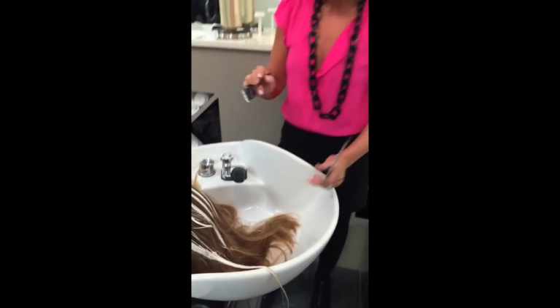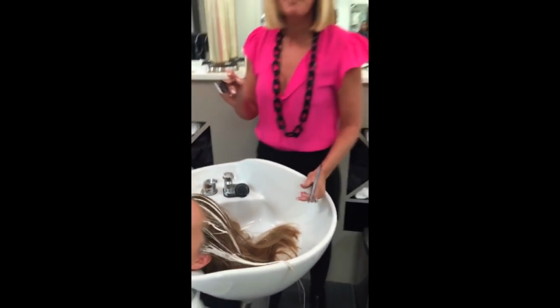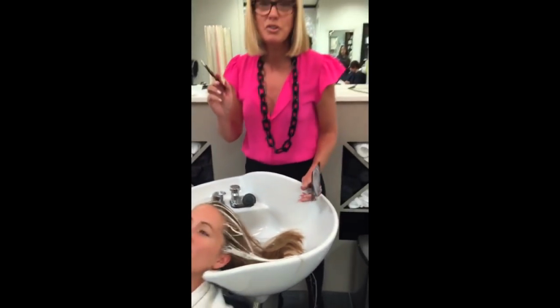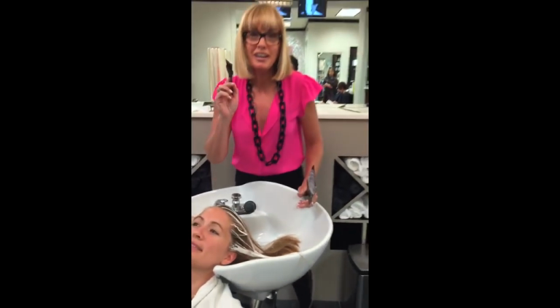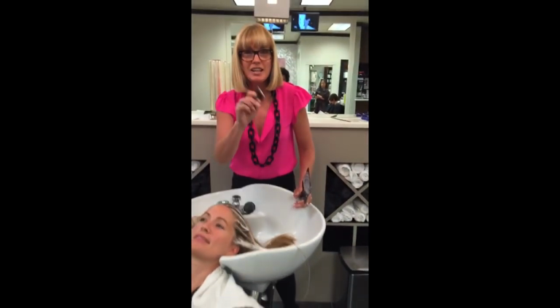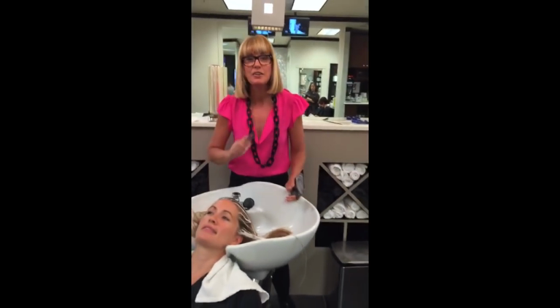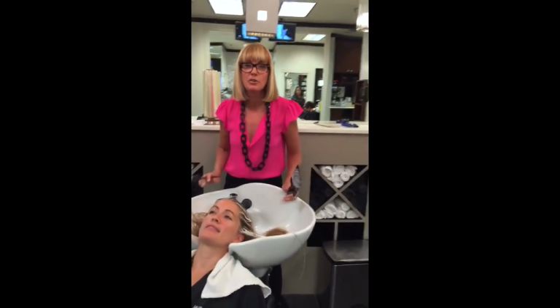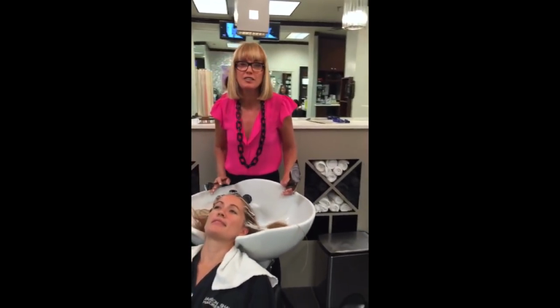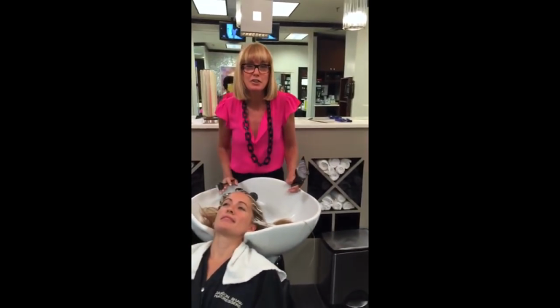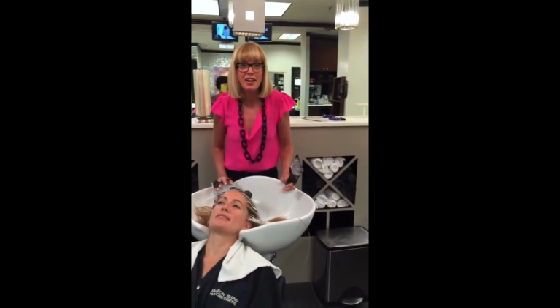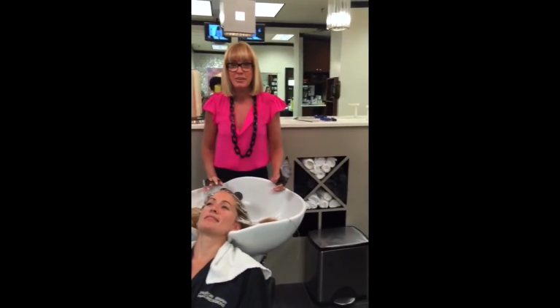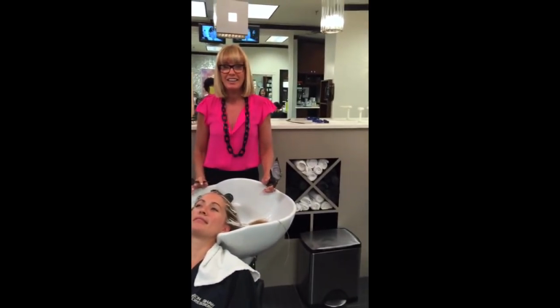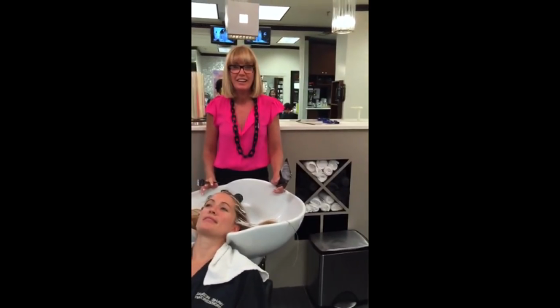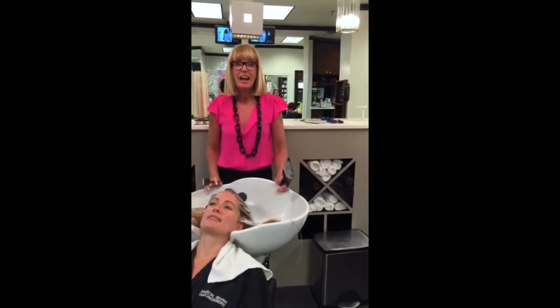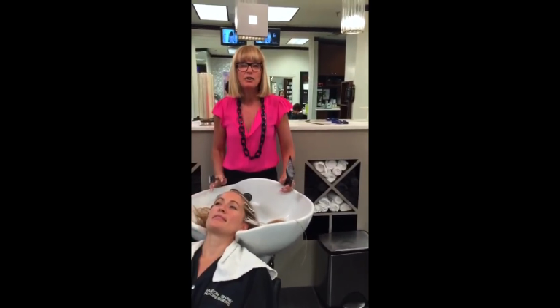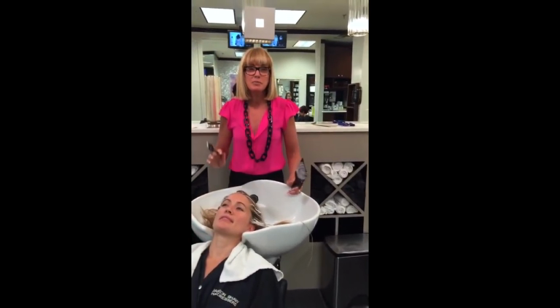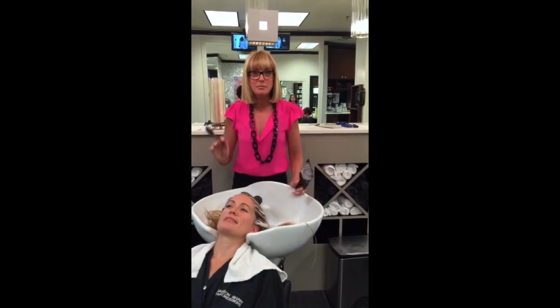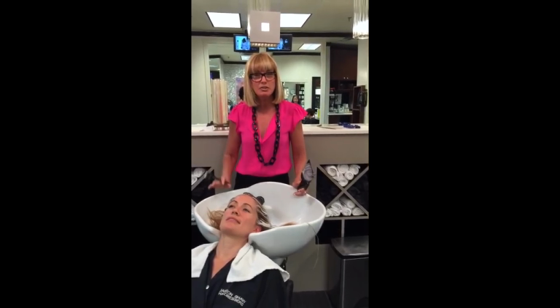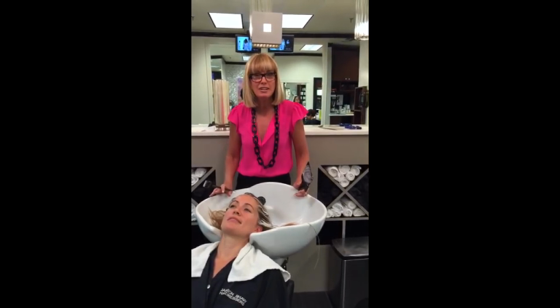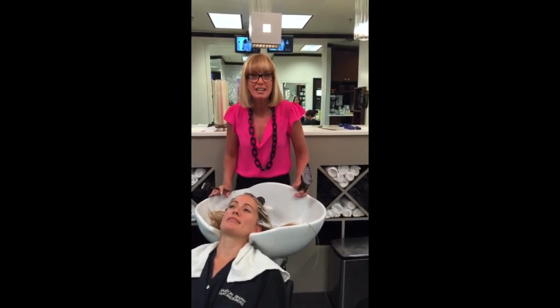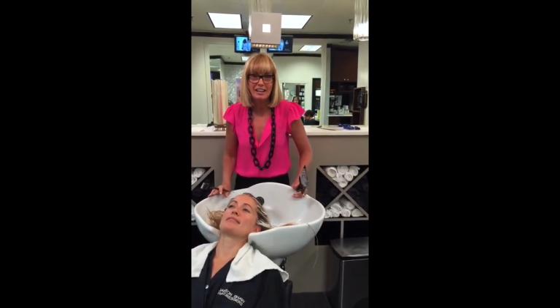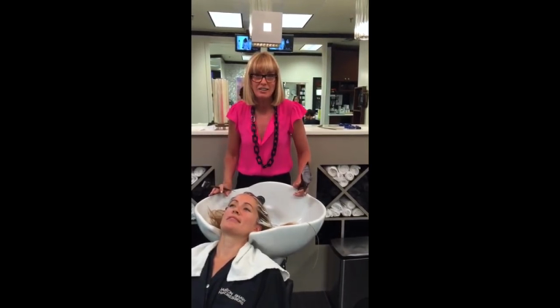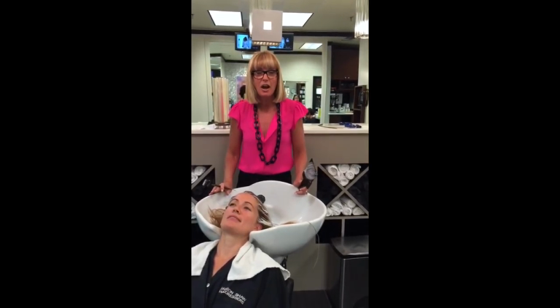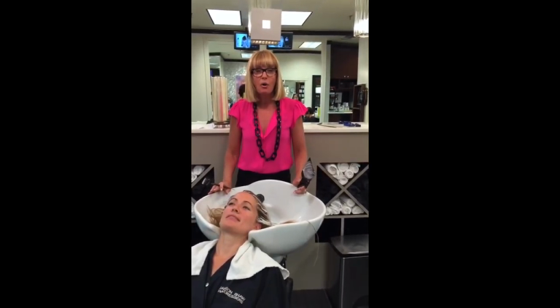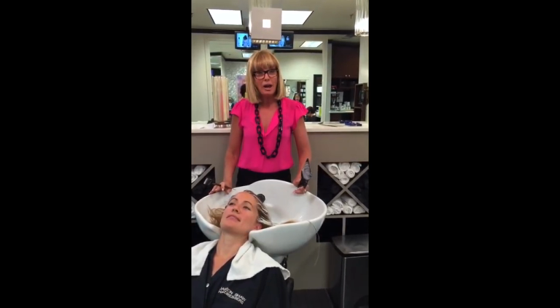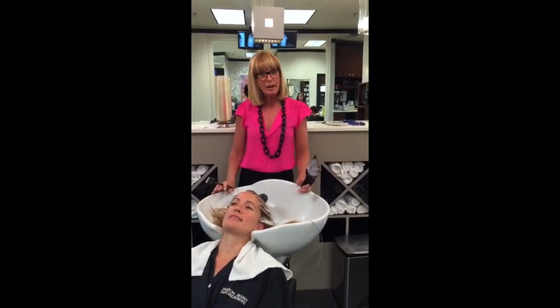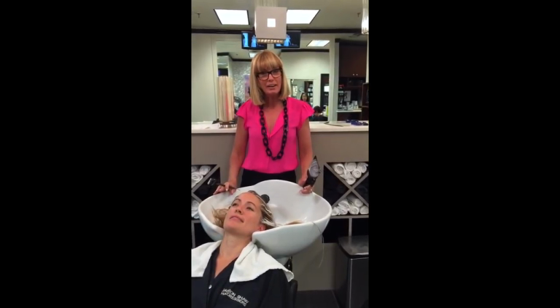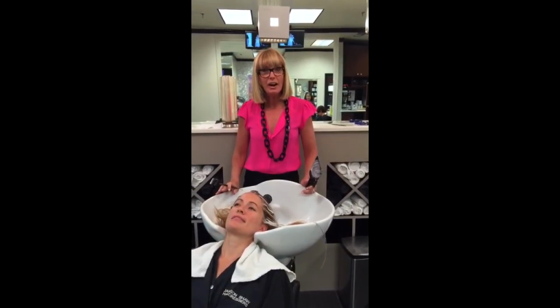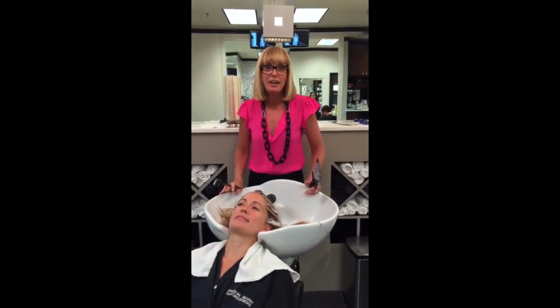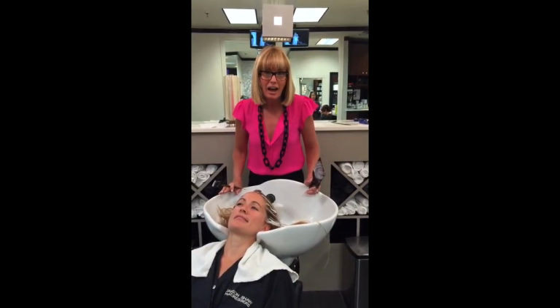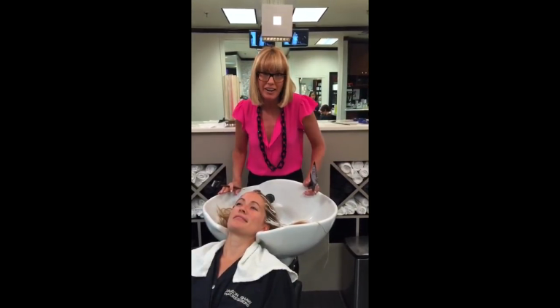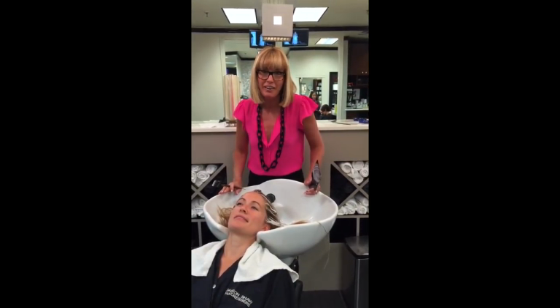Make sure to continue to tune in to Tuesdays with Candy and learn some tips, tricks, and techniques on how to paint hair and how to cut hair.